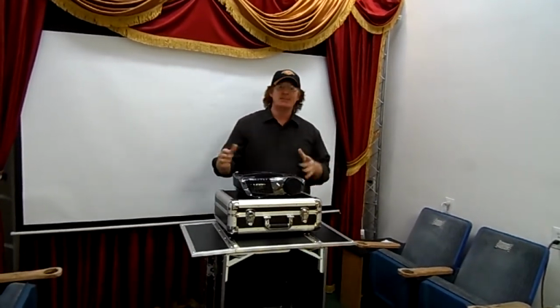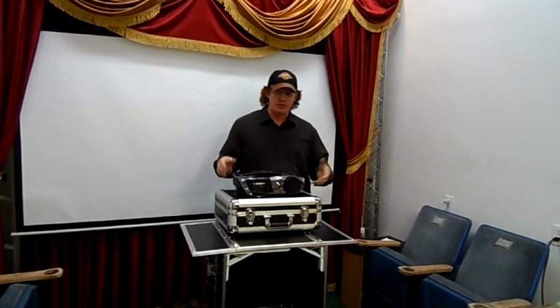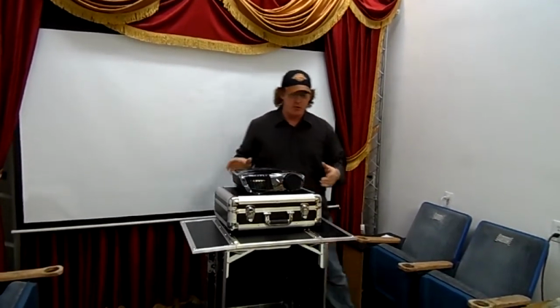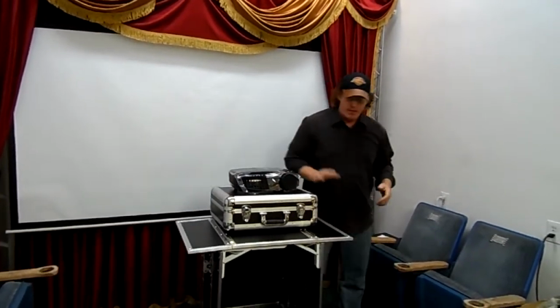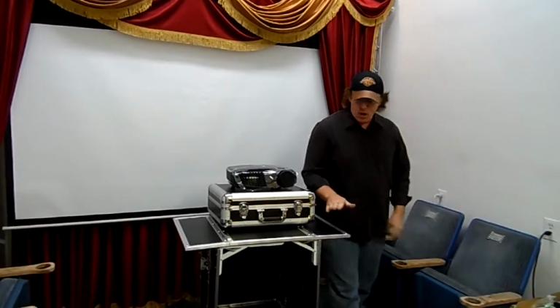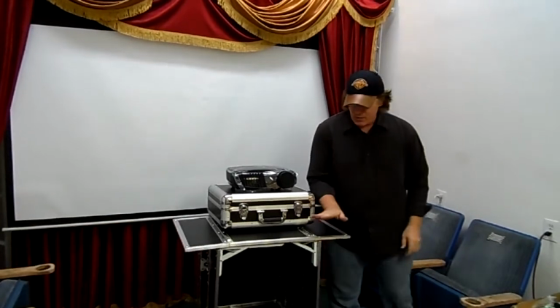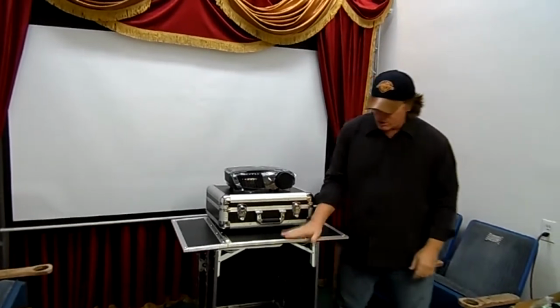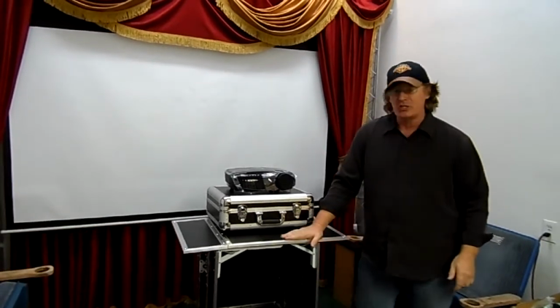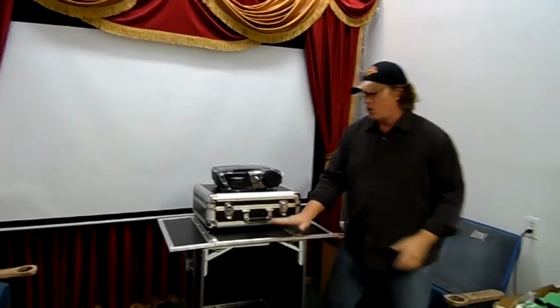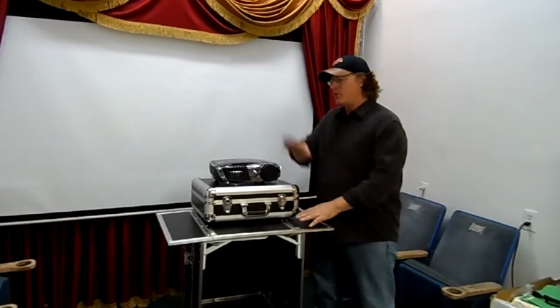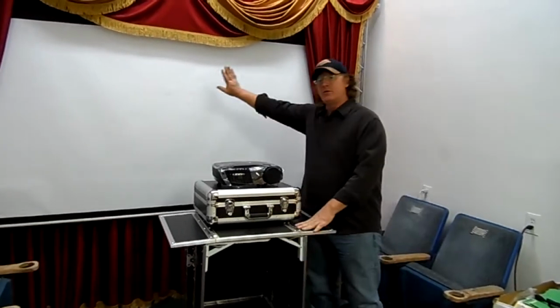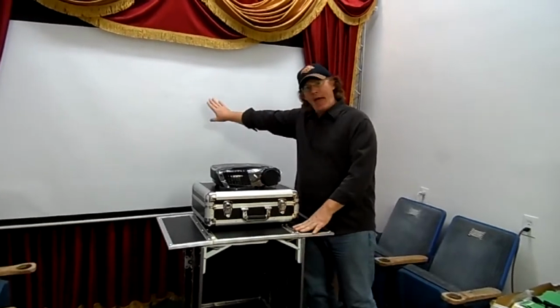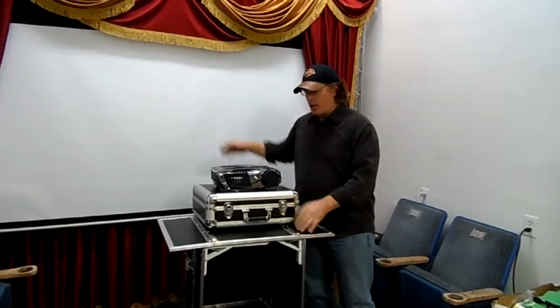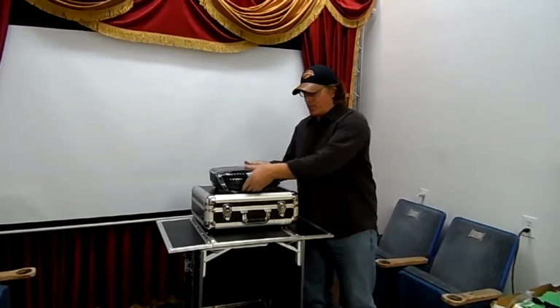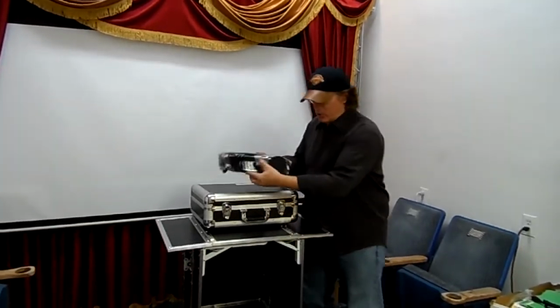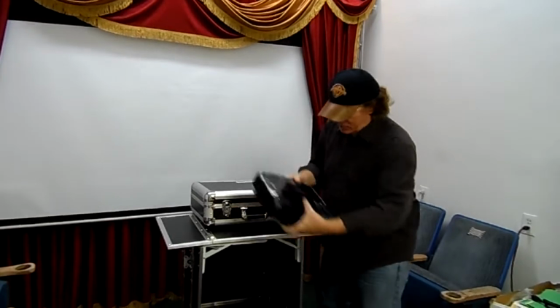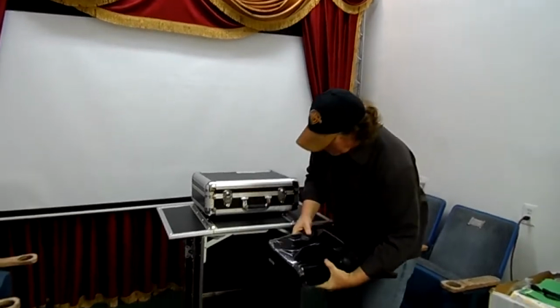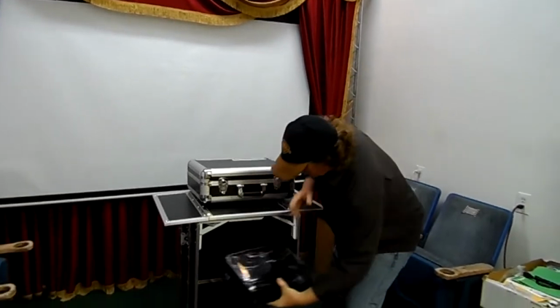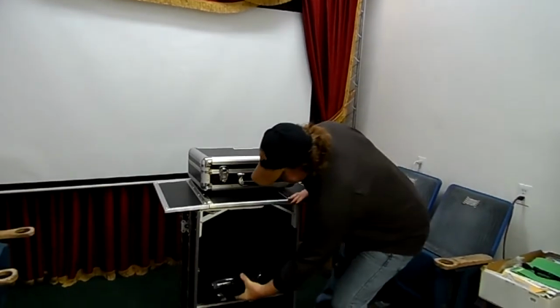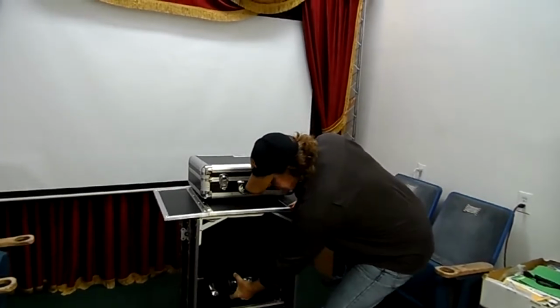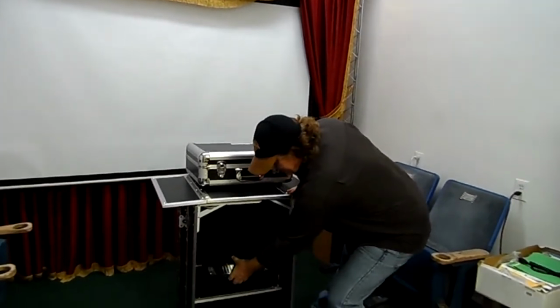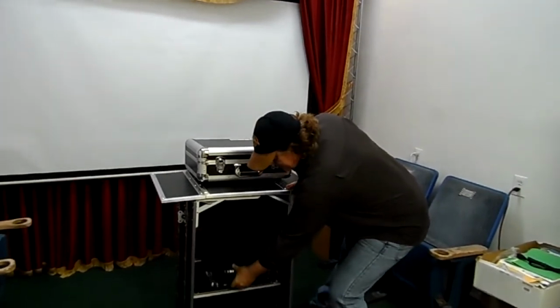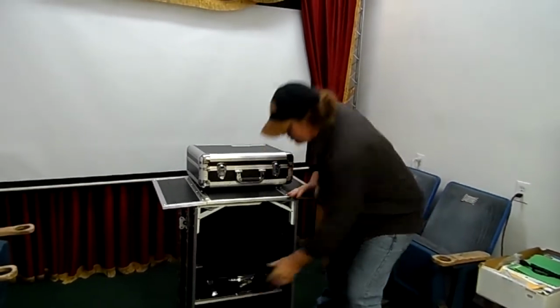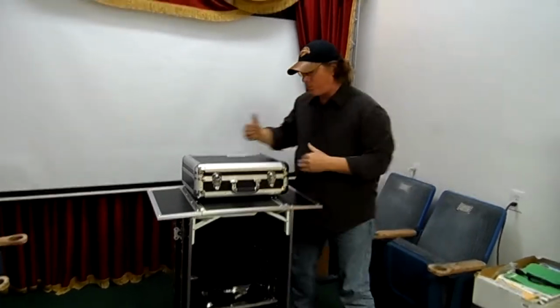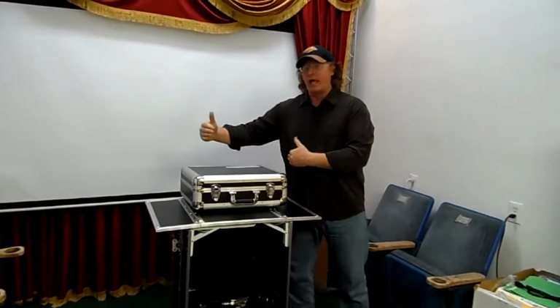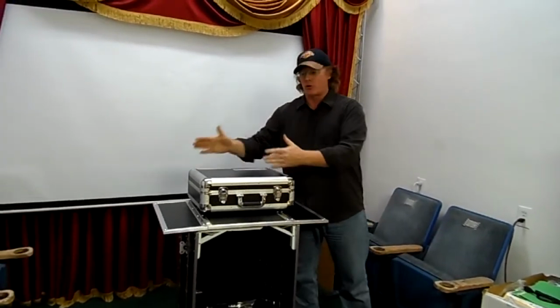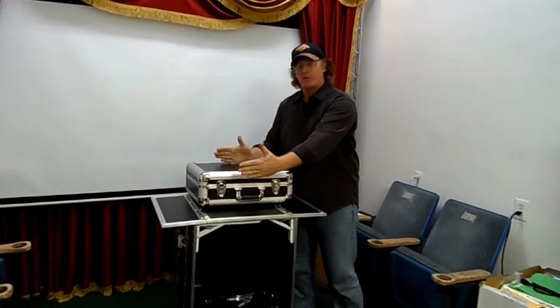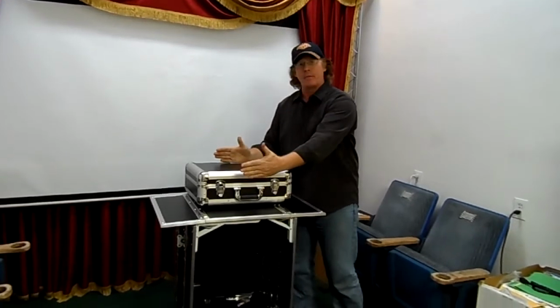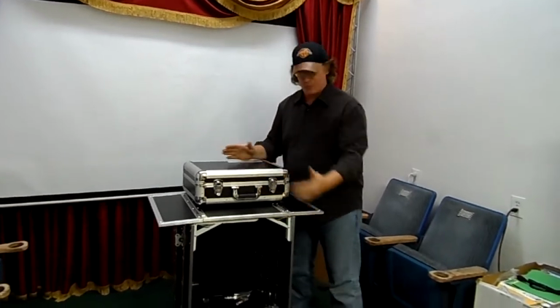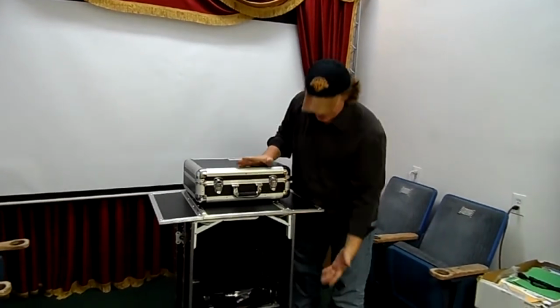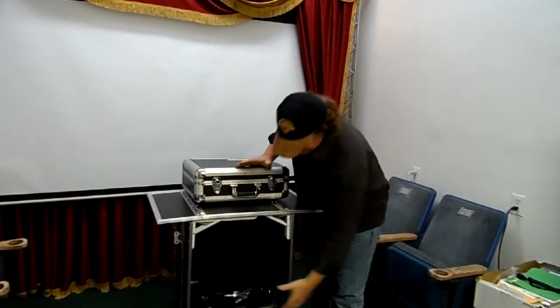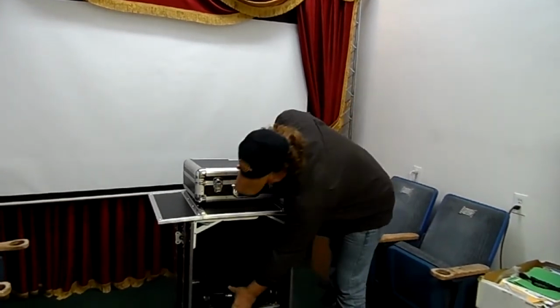Later on when we build the custom cases and everything for you, the audio video workstation stand will be moved to the back, and then the projector can go right on this shelf just like this. Your little portable game controller will sit right on top, which will be a nice professional setup.